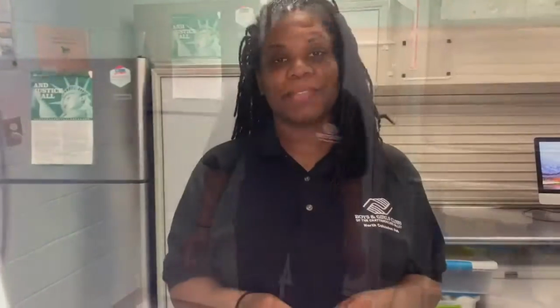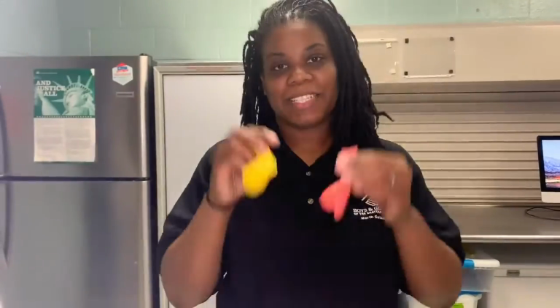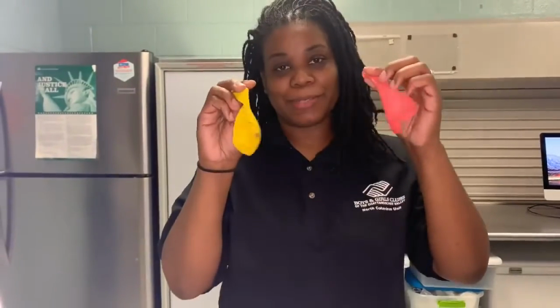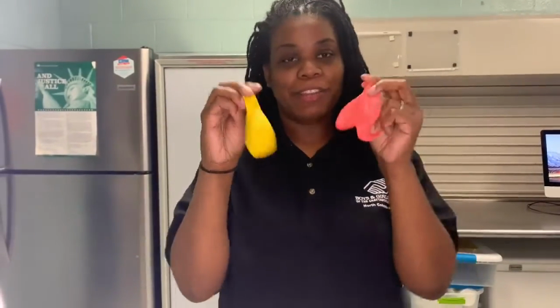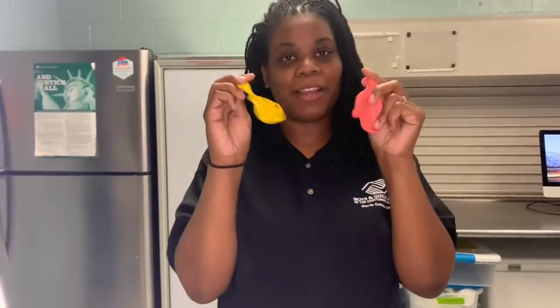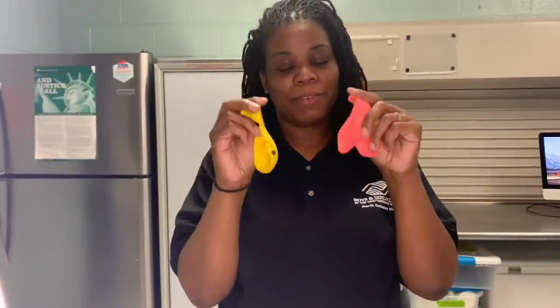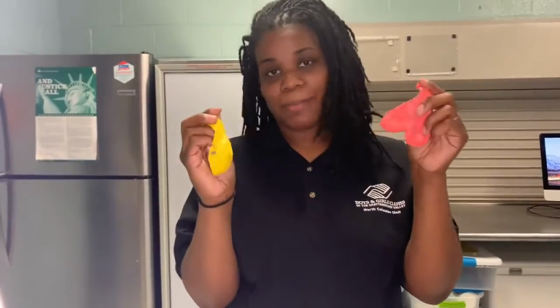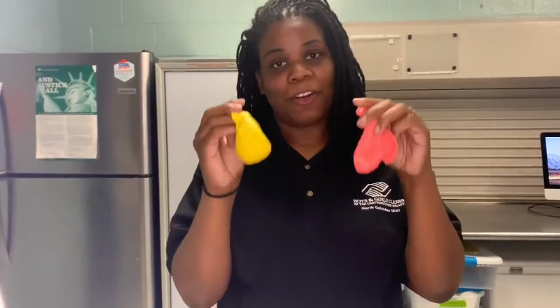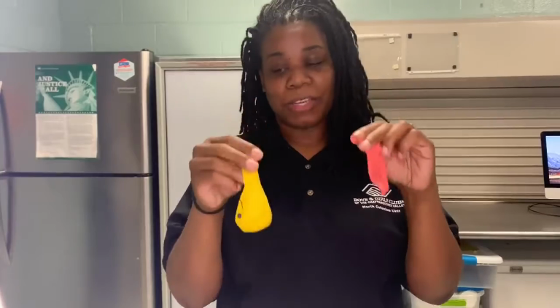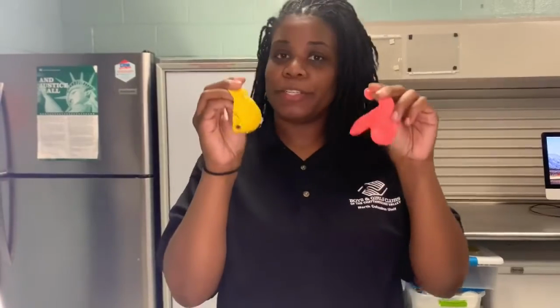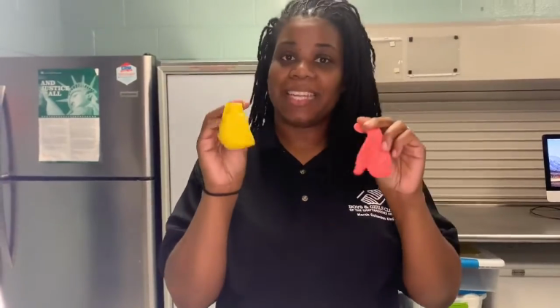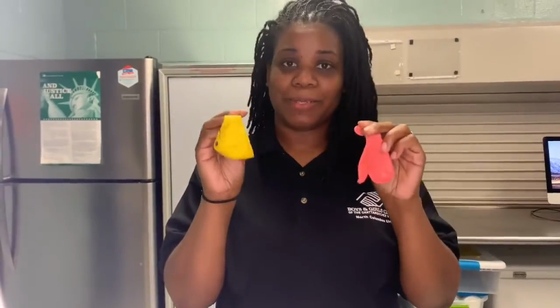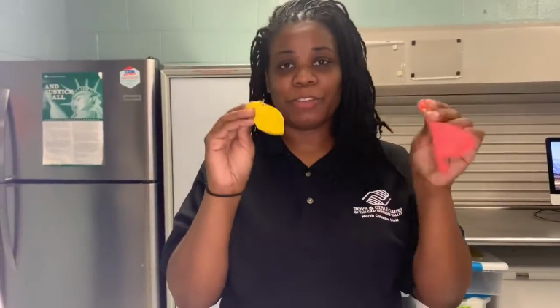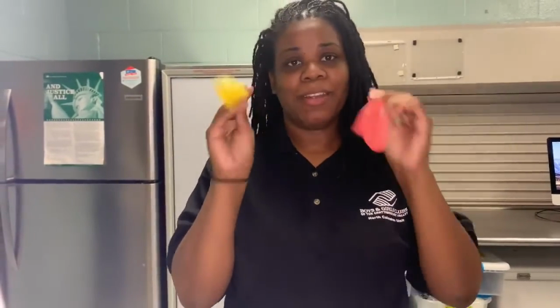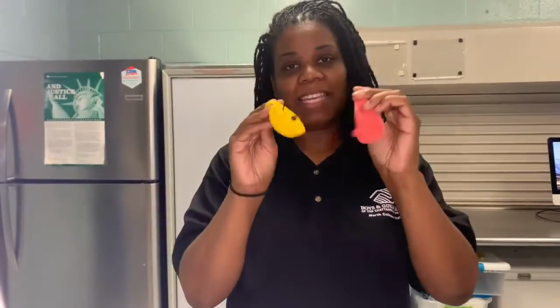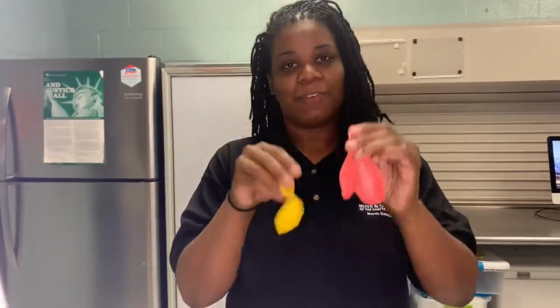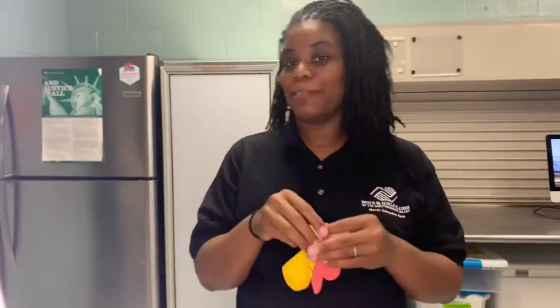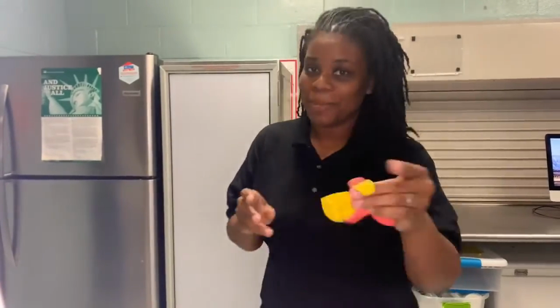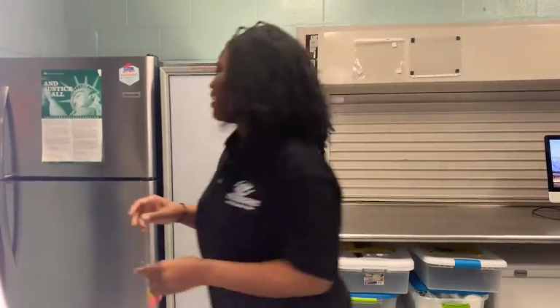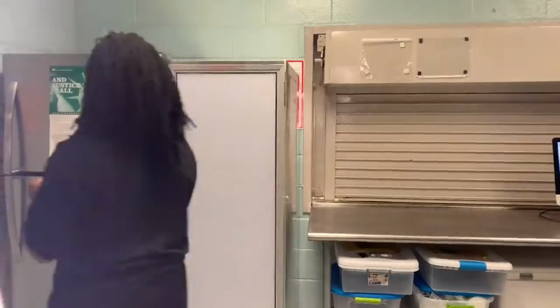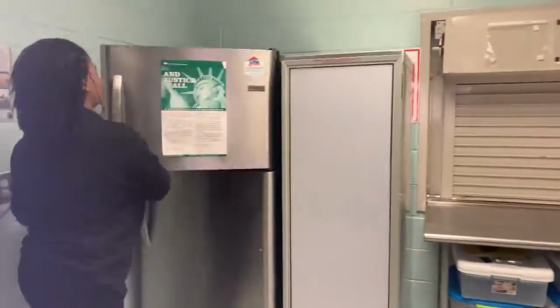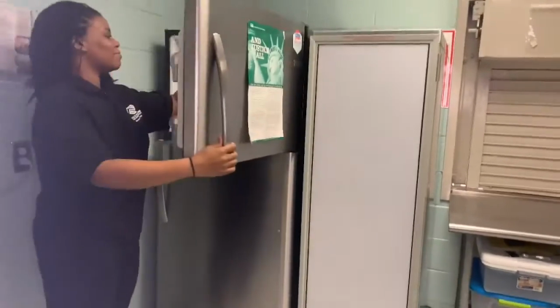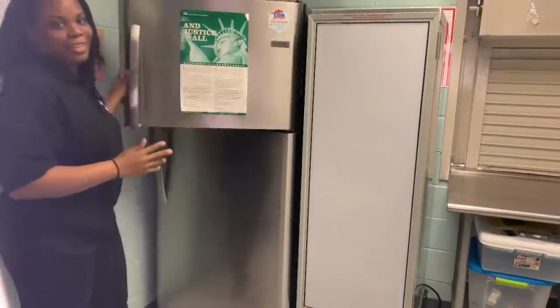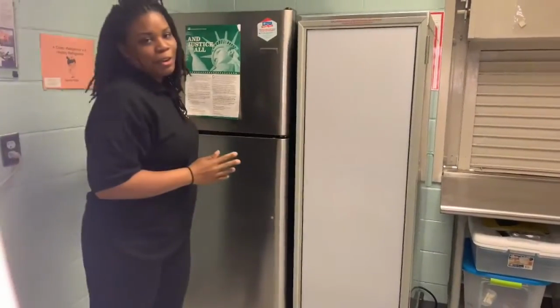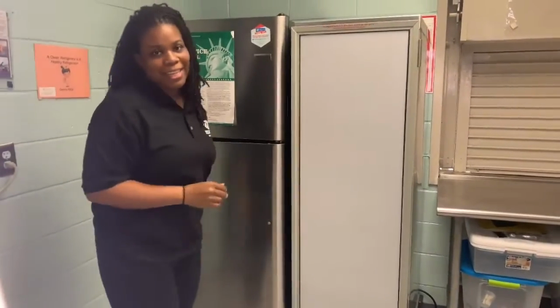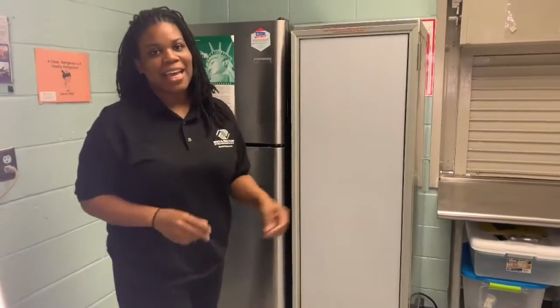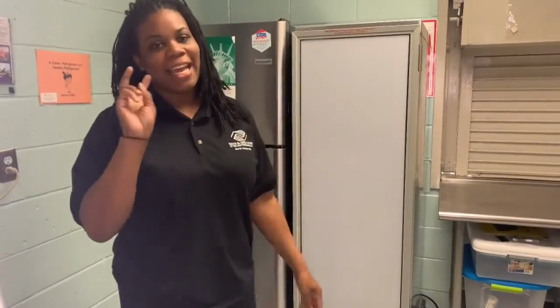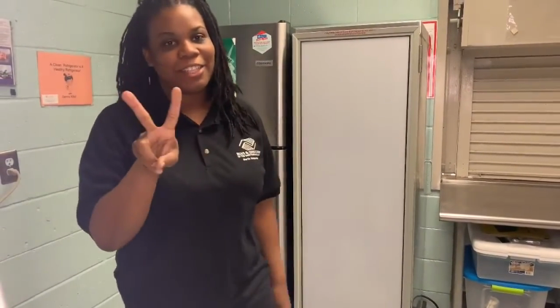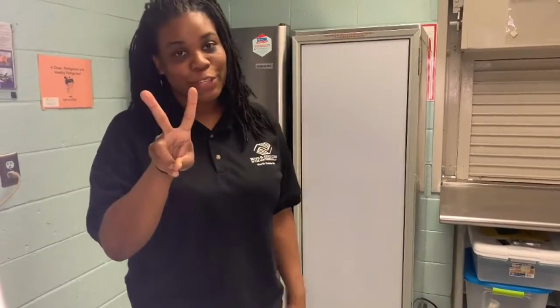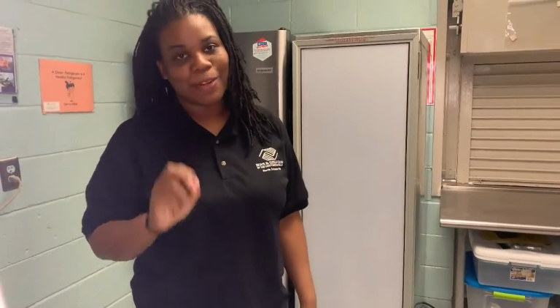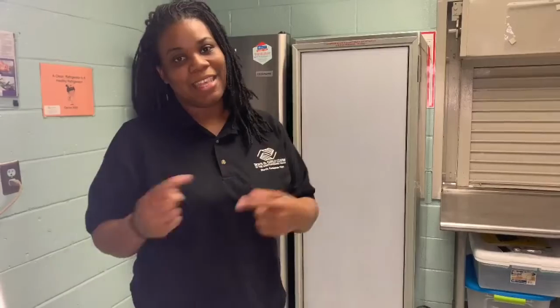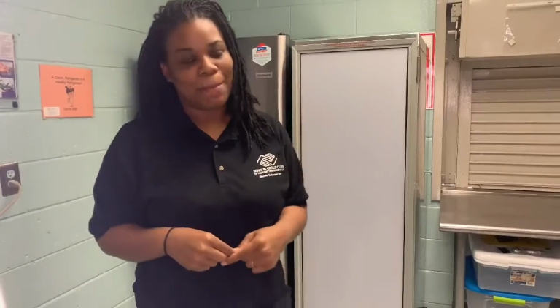First we're going to take two balloons. You can mark them with a sharpie or you can take two distinct balloons so that you remember that these are the ones that we're going to put in the freezer. We're going to let those guys hang out and chill for two hours and then we'll come back.